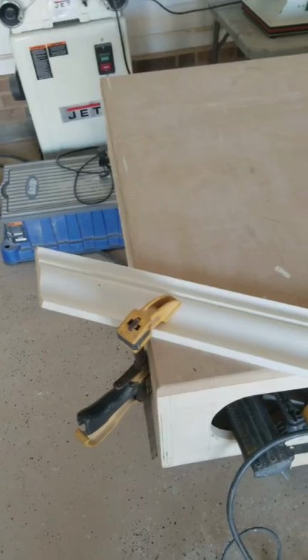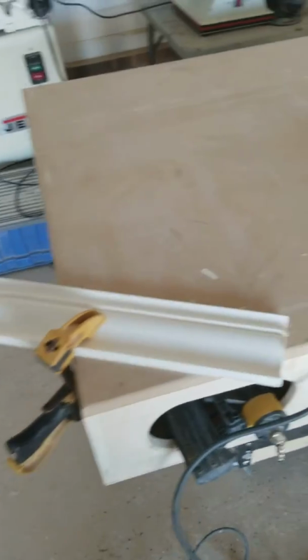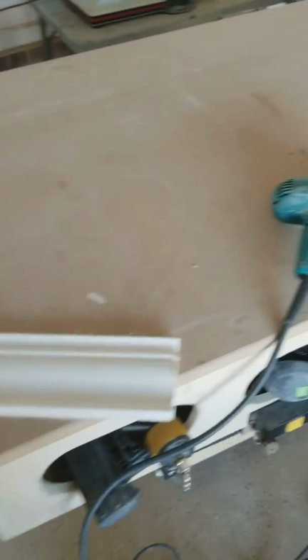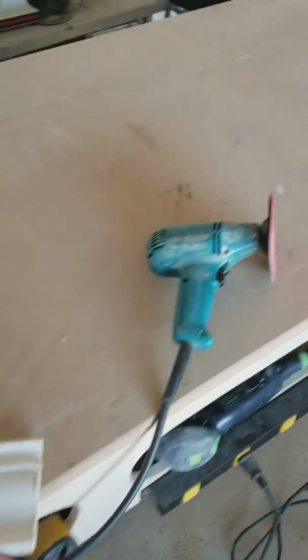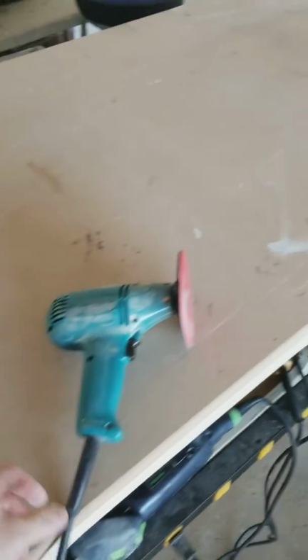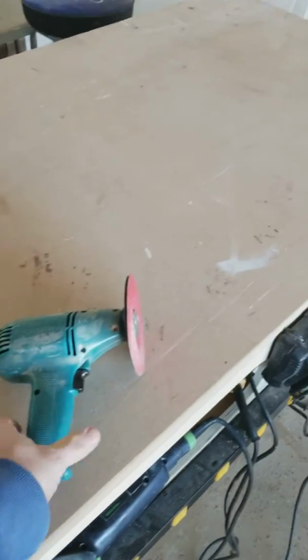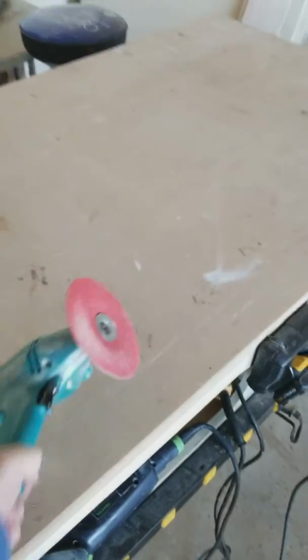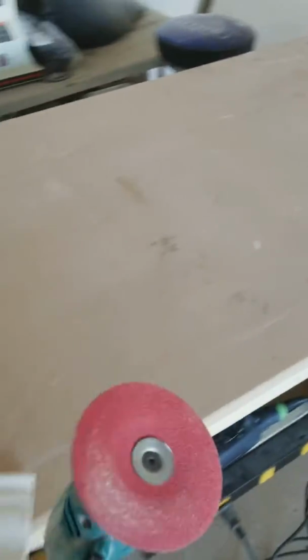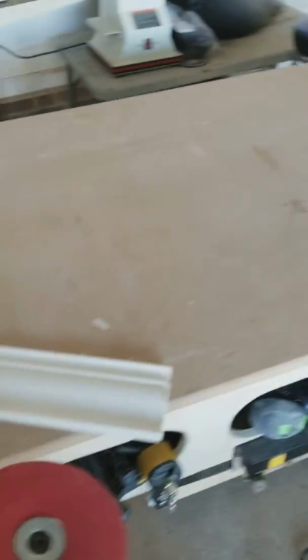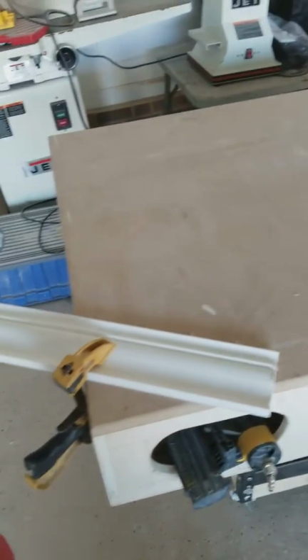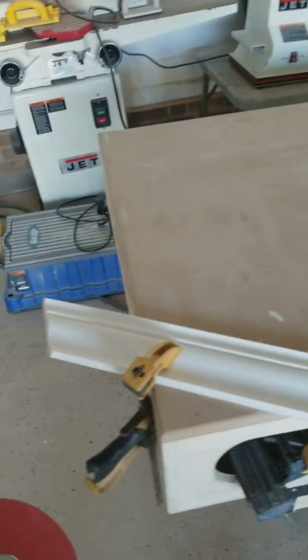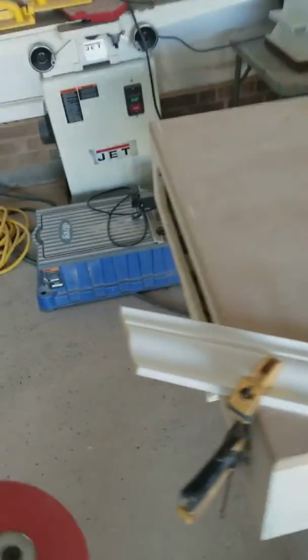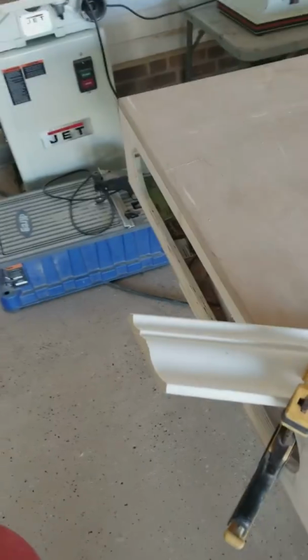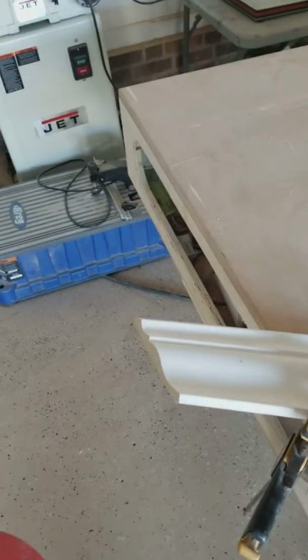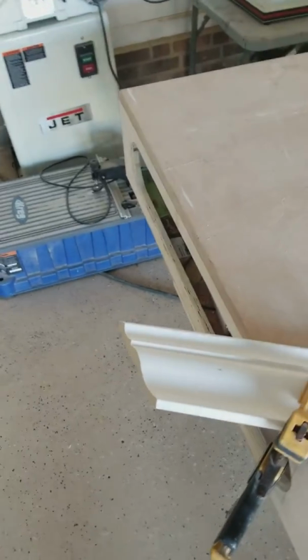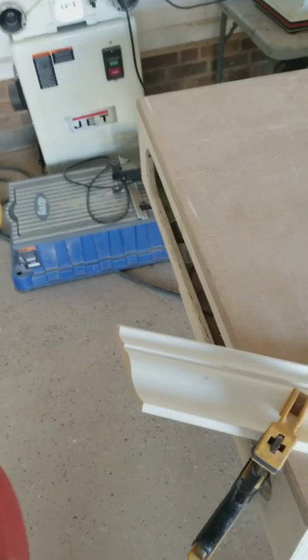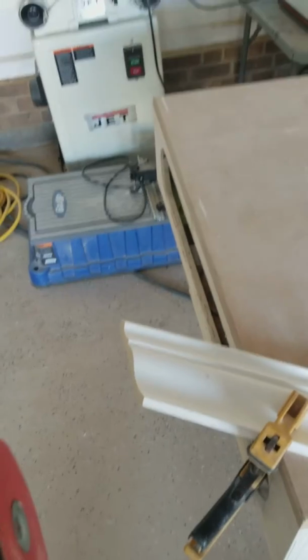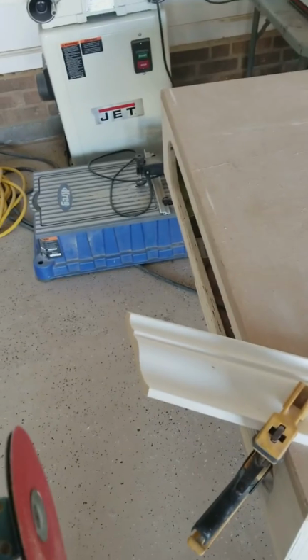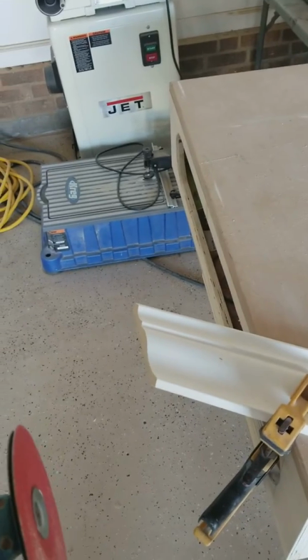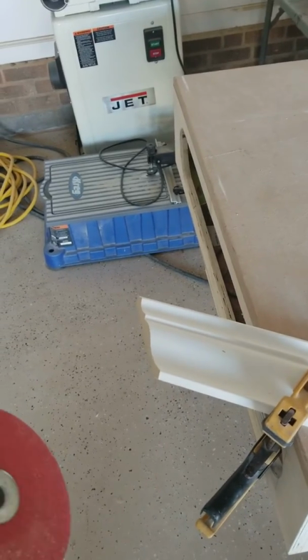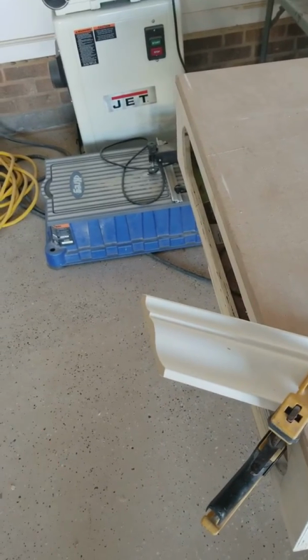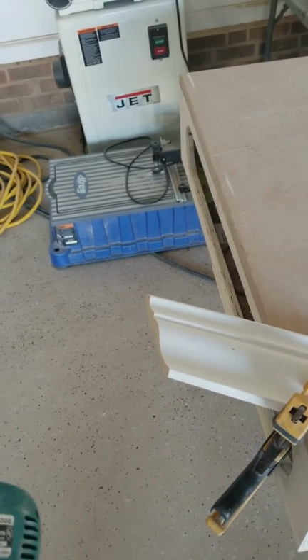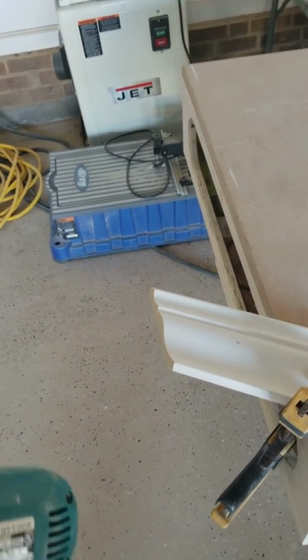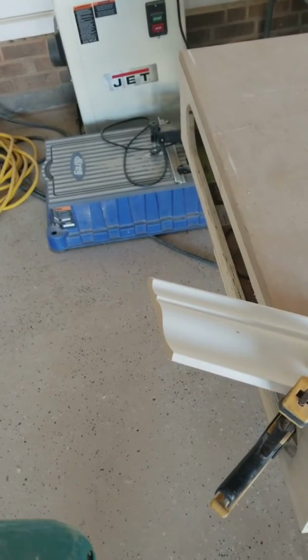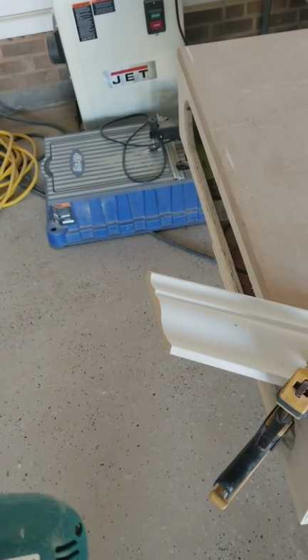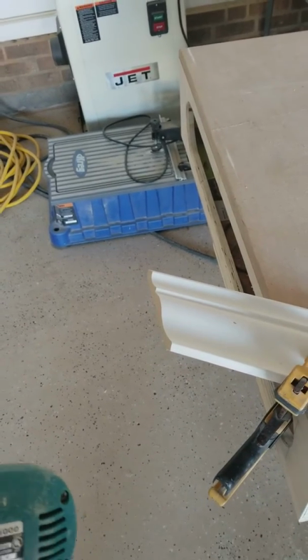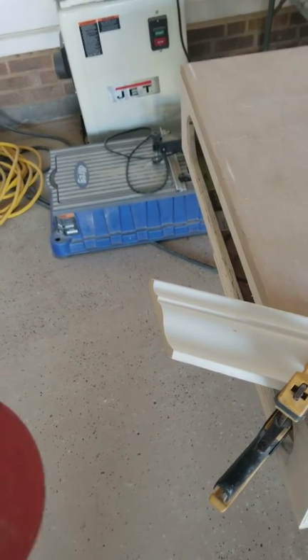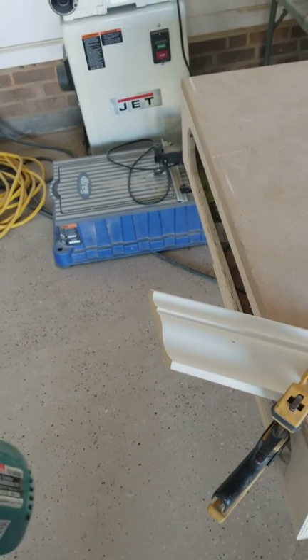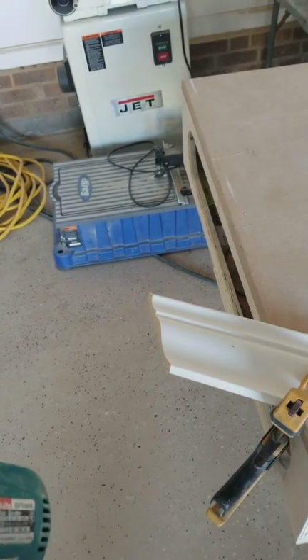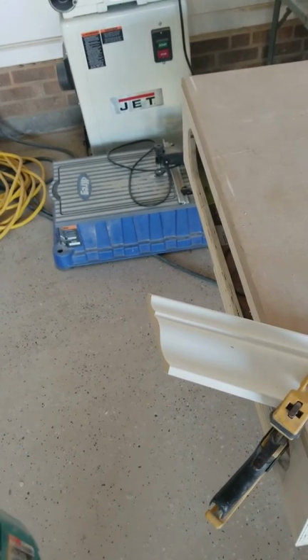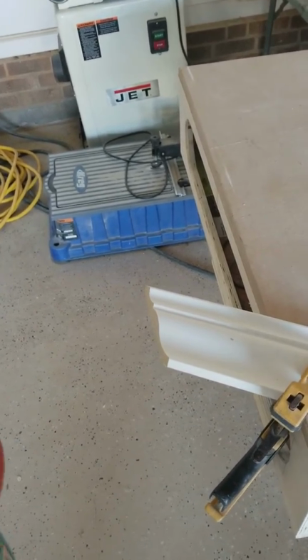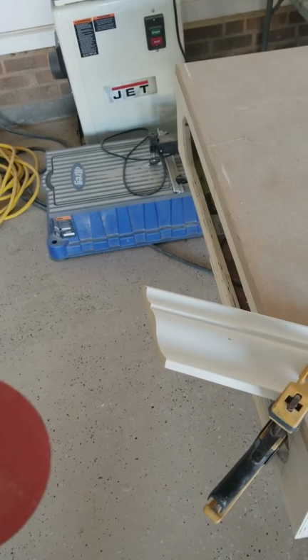Hey guys, I see a bunch of videos online about coping crown mold and the different tools they use for it — coping saw, jigsaw, I've seen an angle grinder.